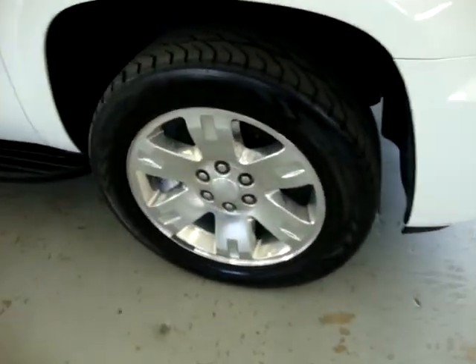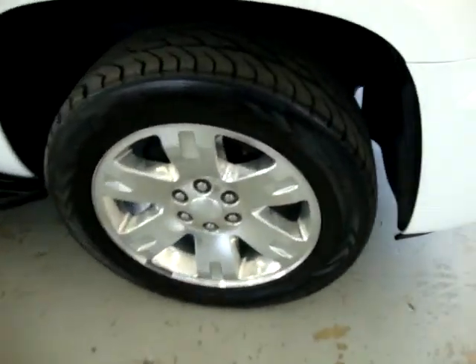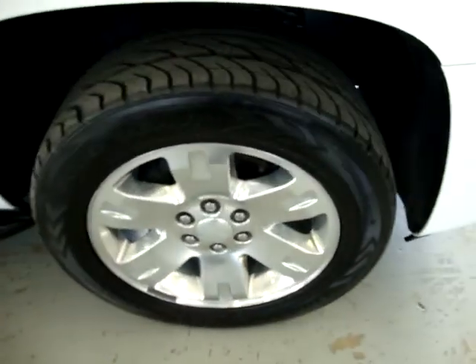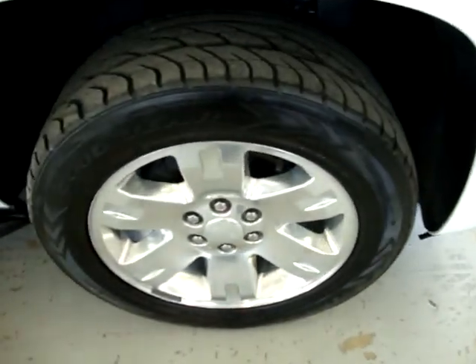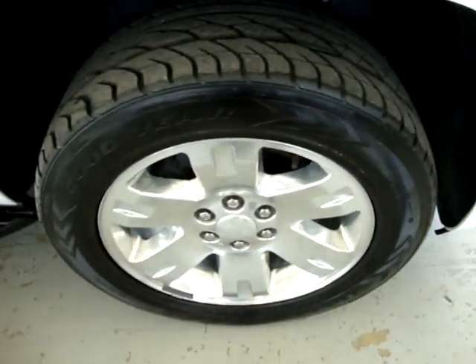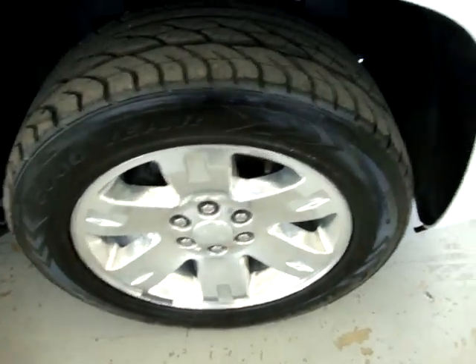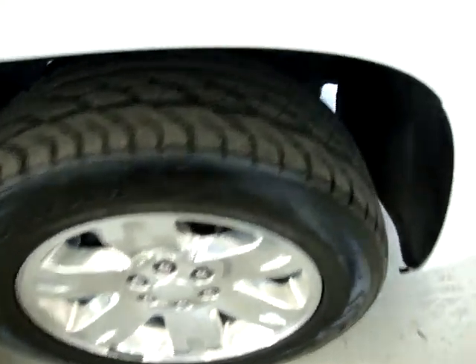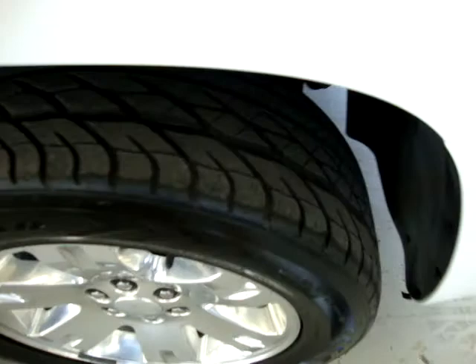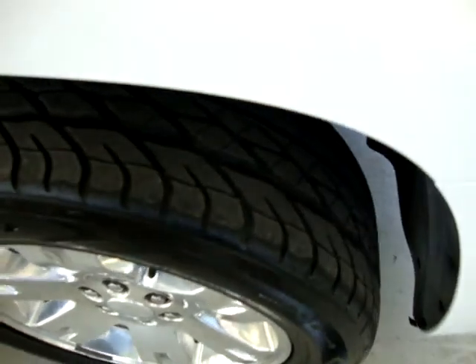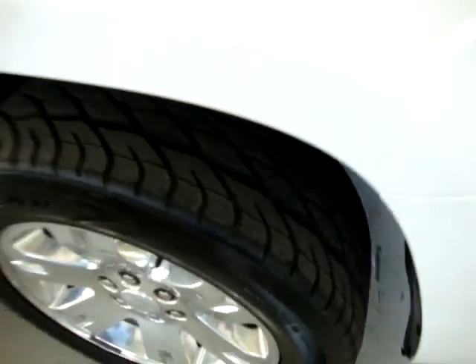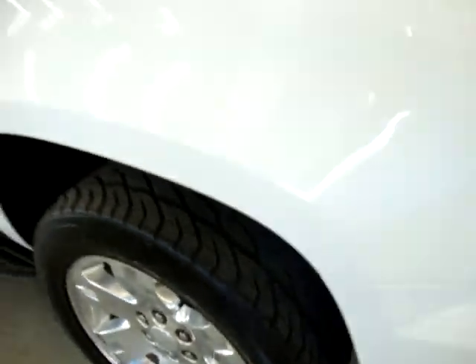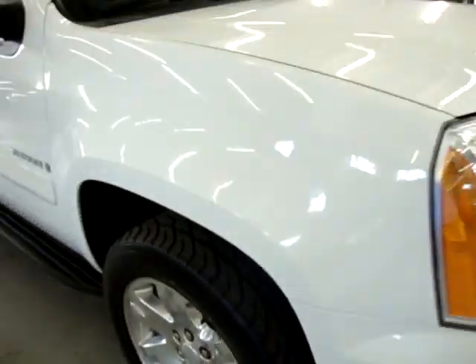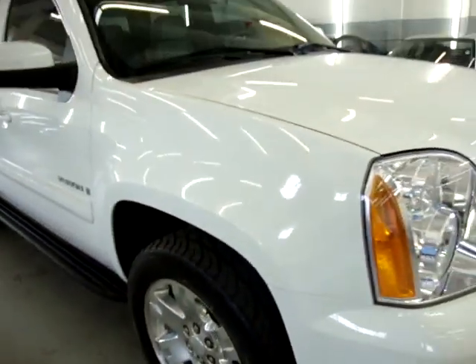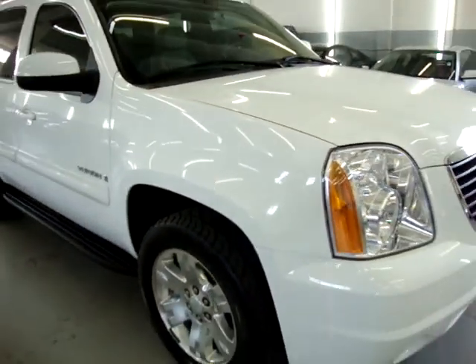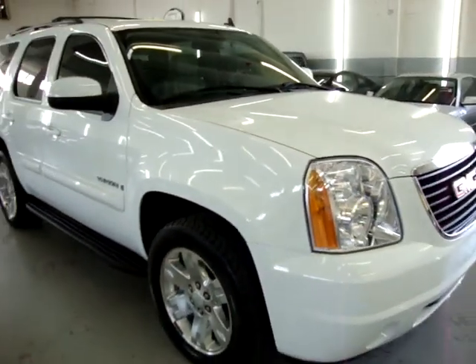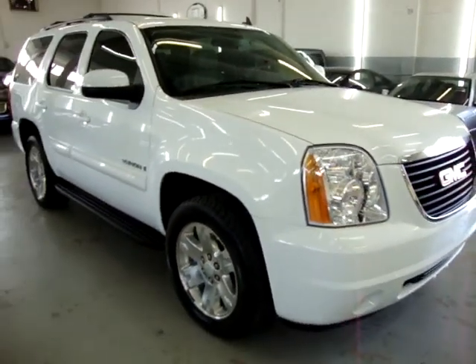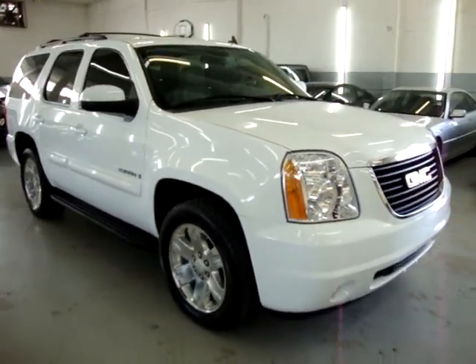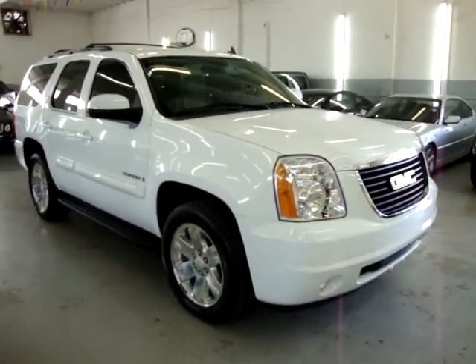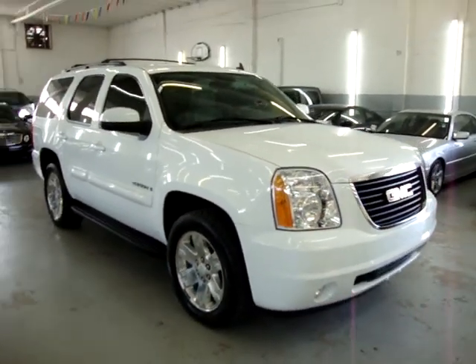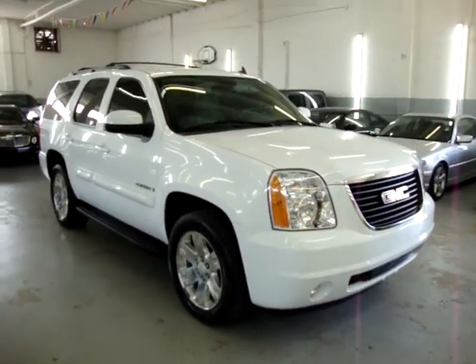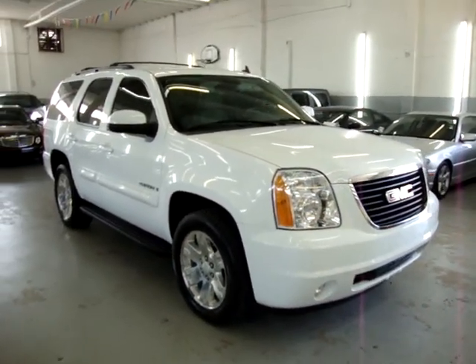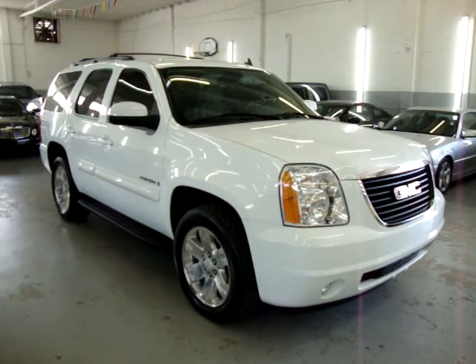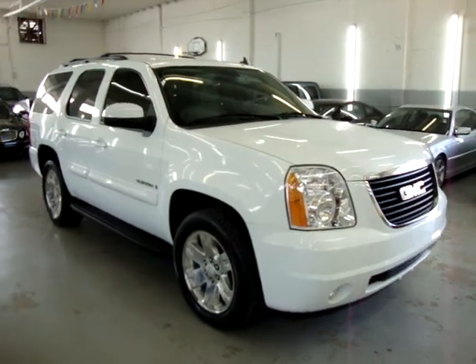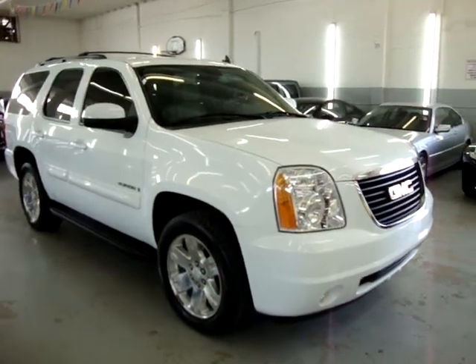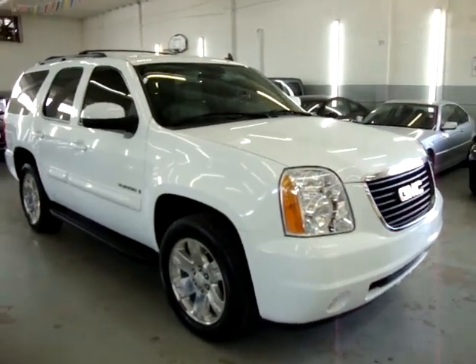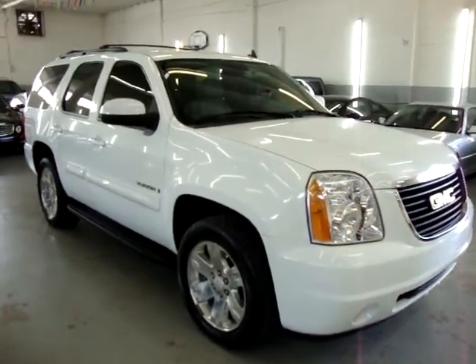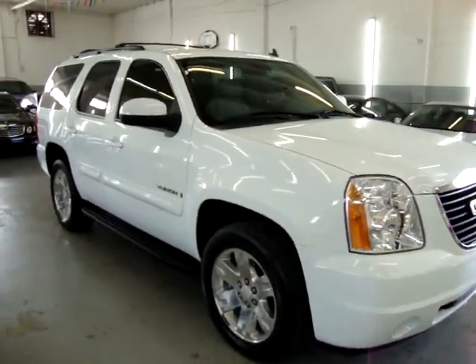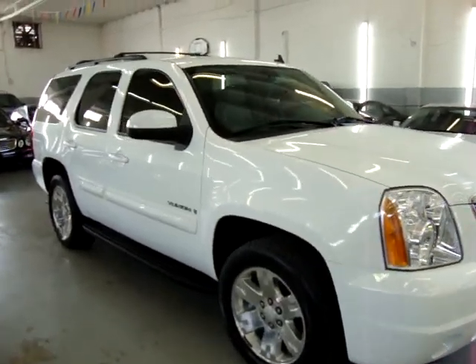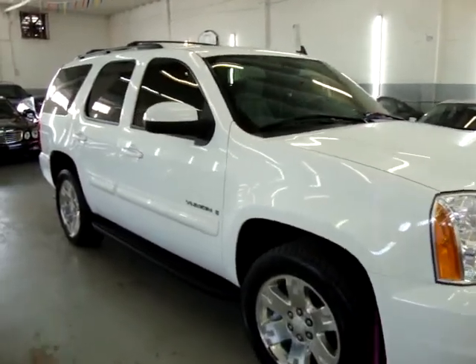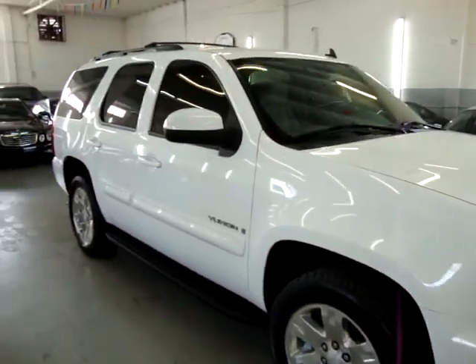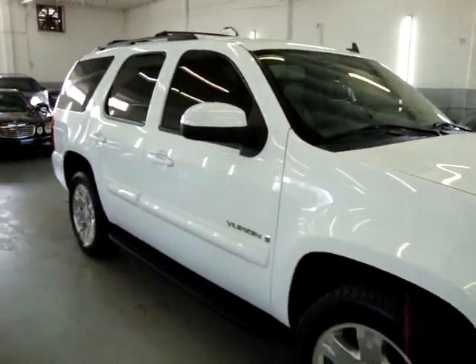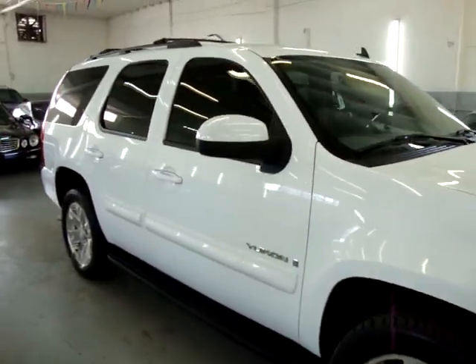It also has the 20-inch polished wheels, has no dents, no hail damage, no bird droppings, no love bugs, nothing like that. The car is in perfect condition.